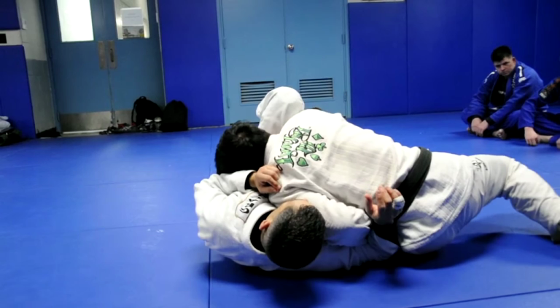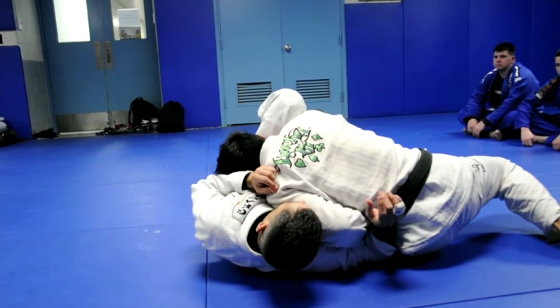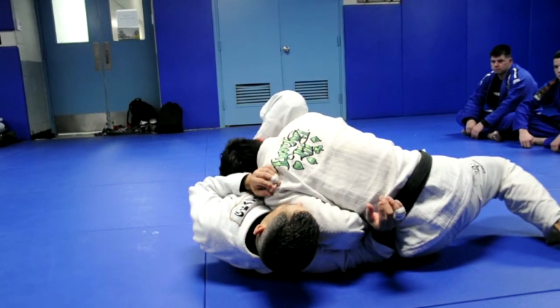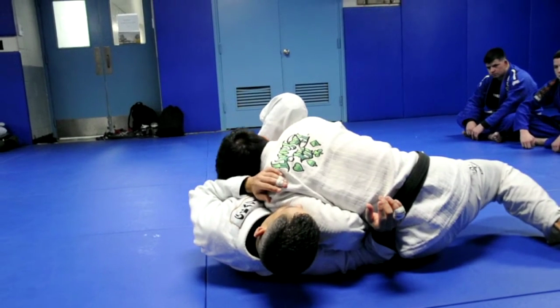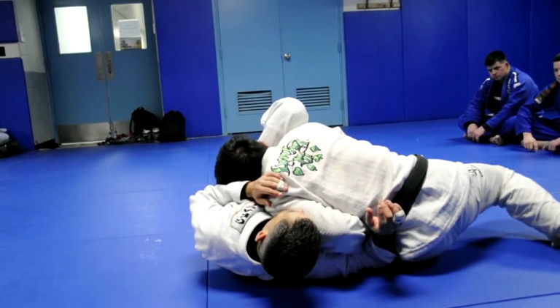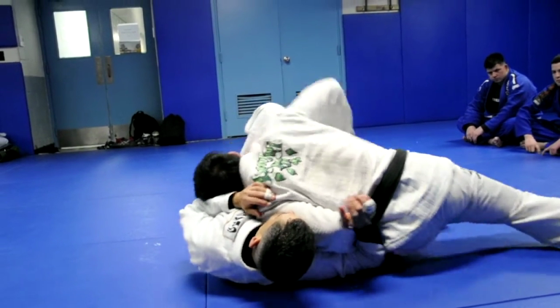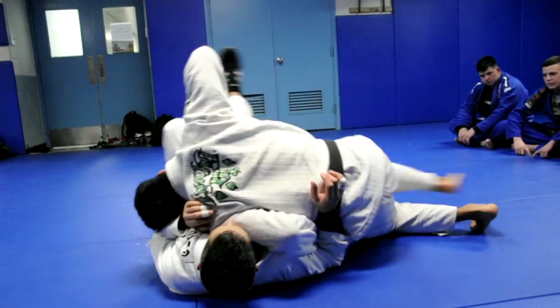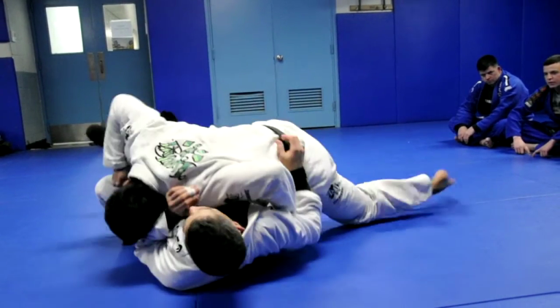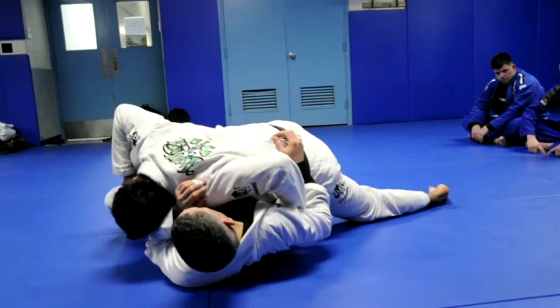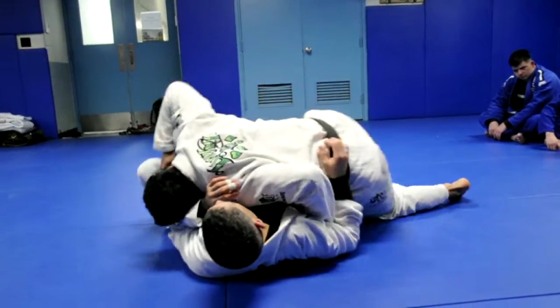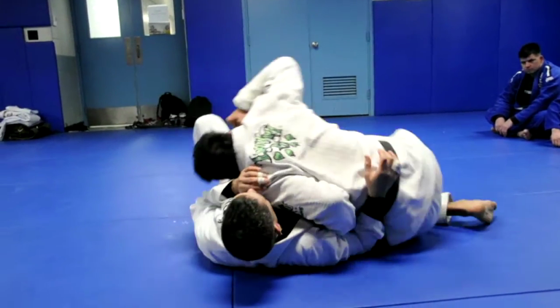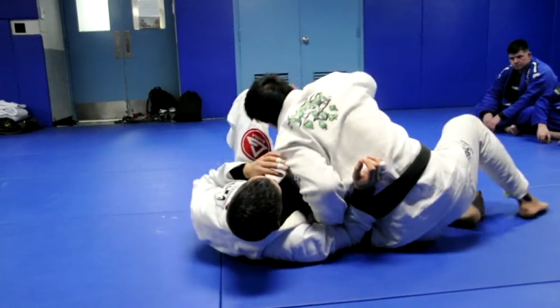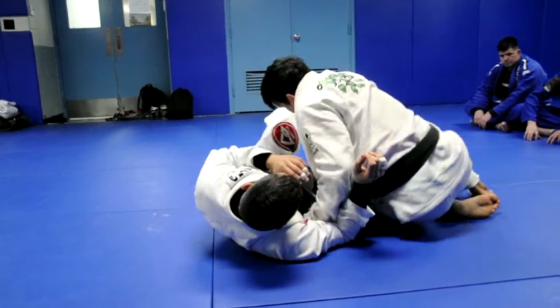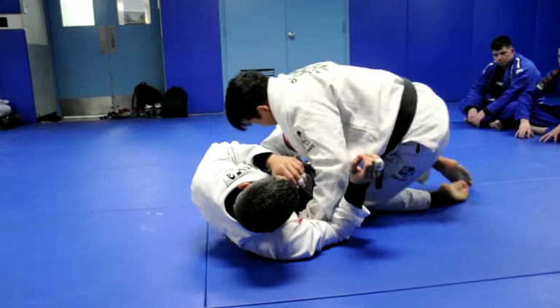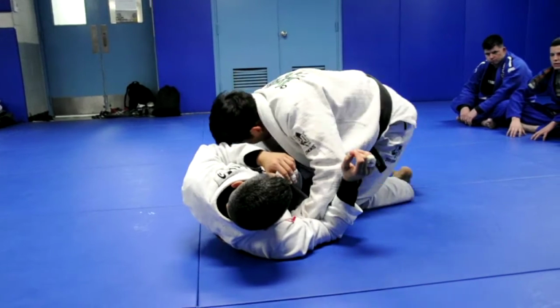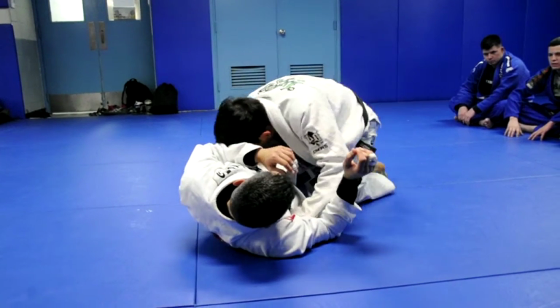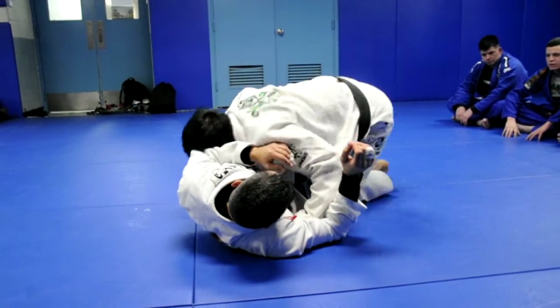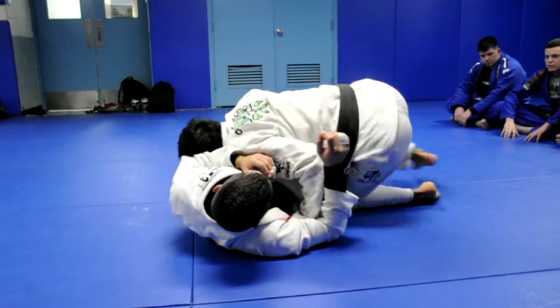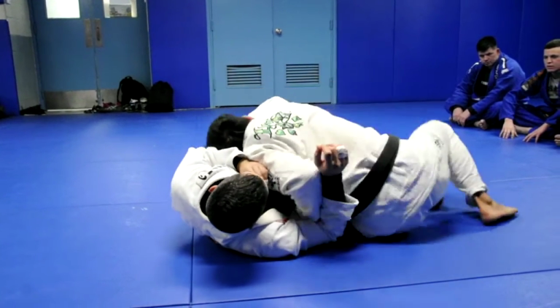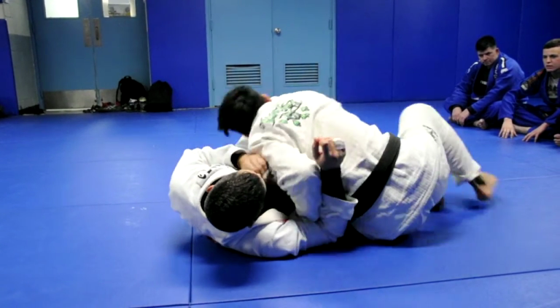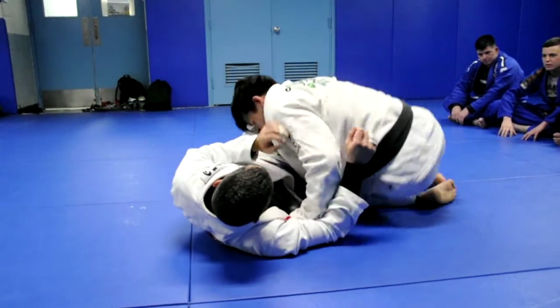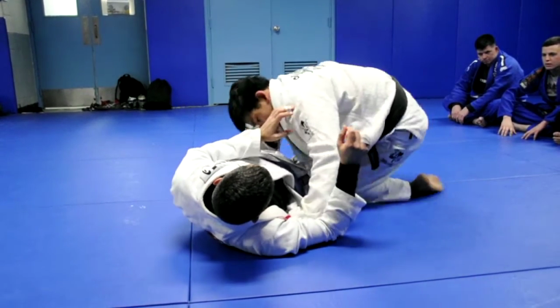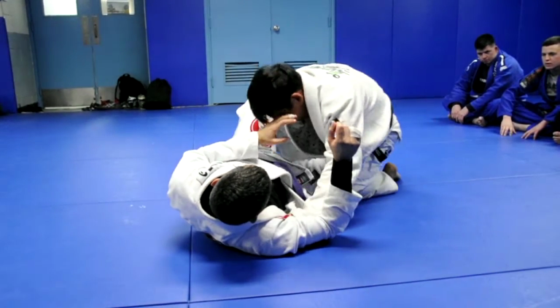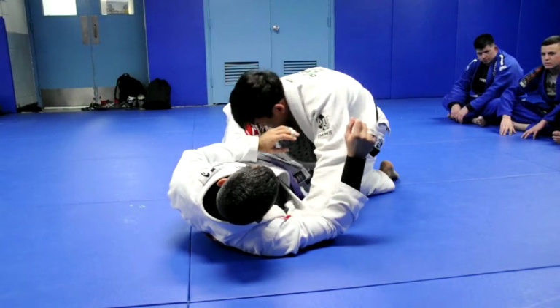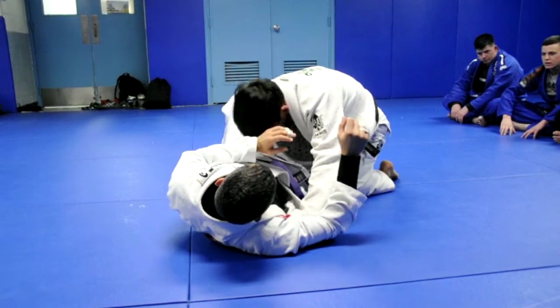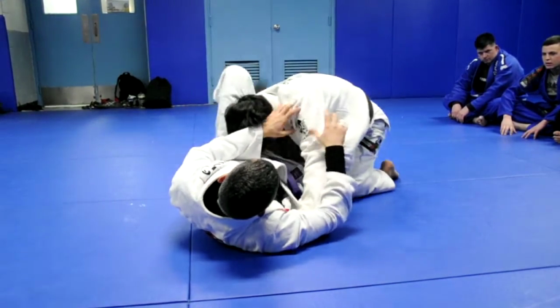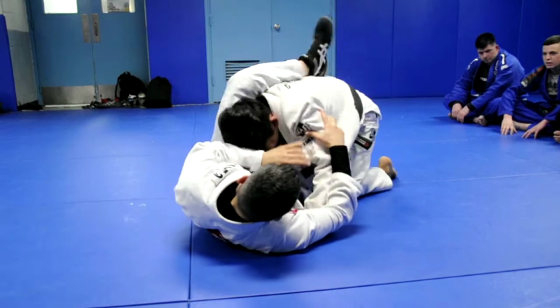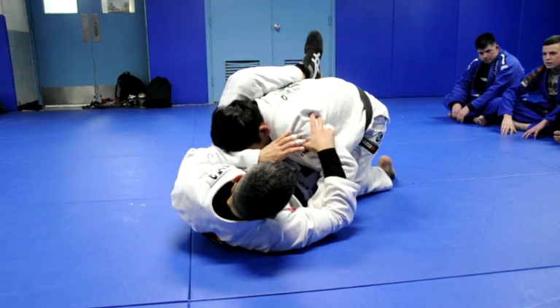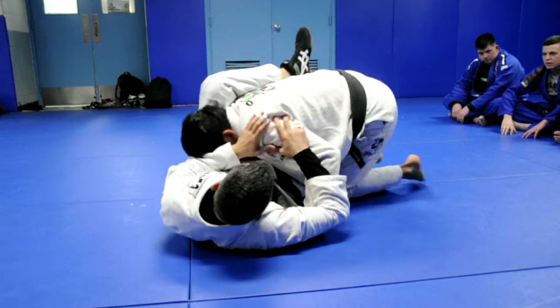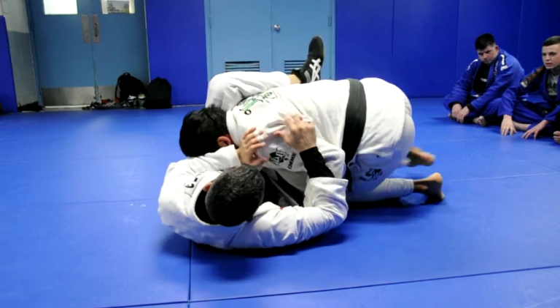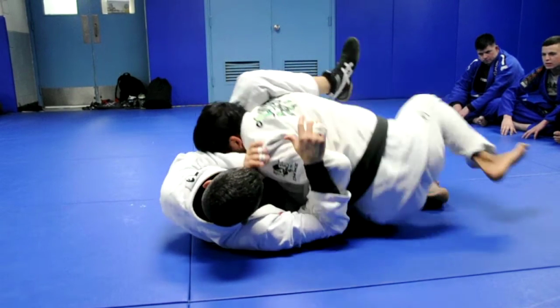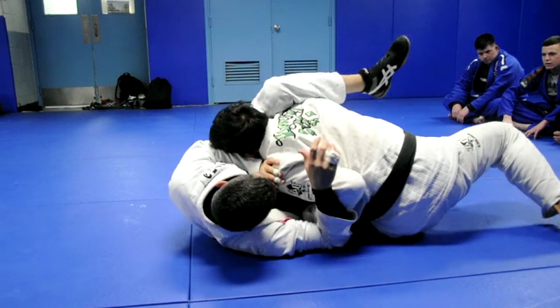Once I come here, I'm already past. I can just lift and drive over. And sometimes once I pass here — because this leg is on my shoulder — as I back step, I'm going to try to sit up on it.